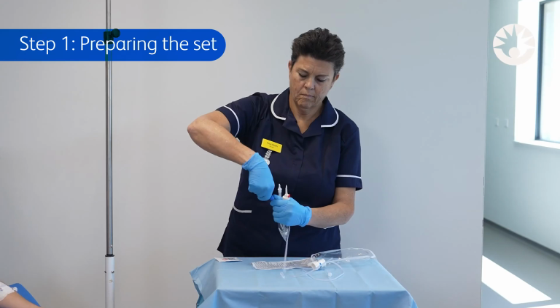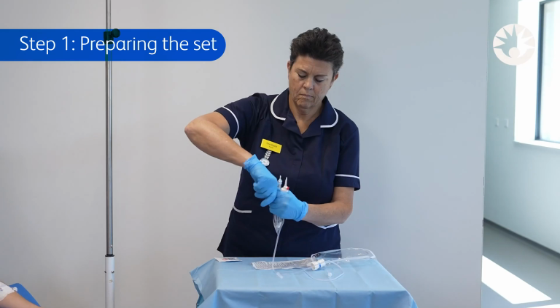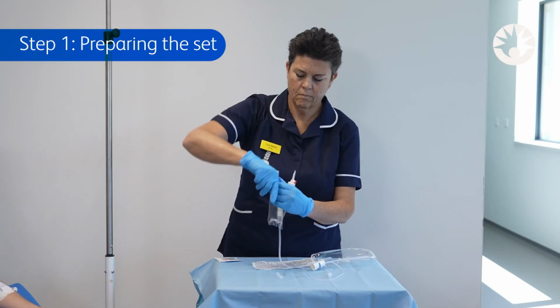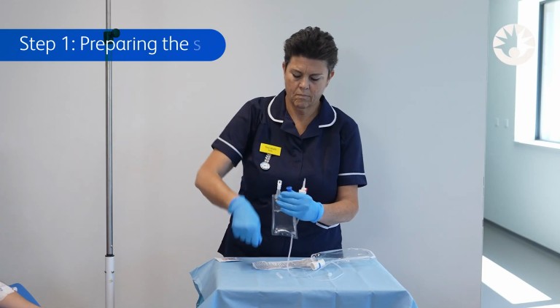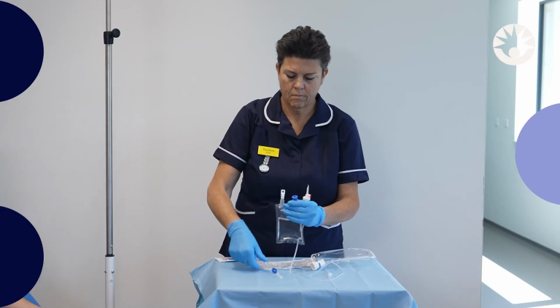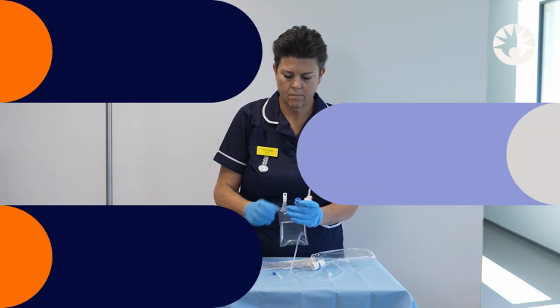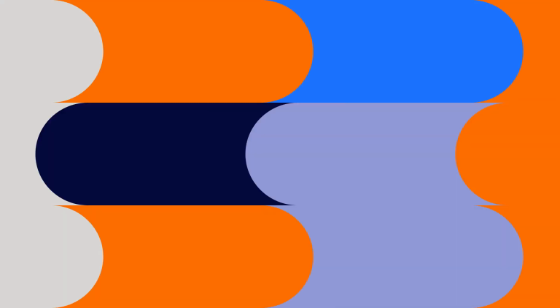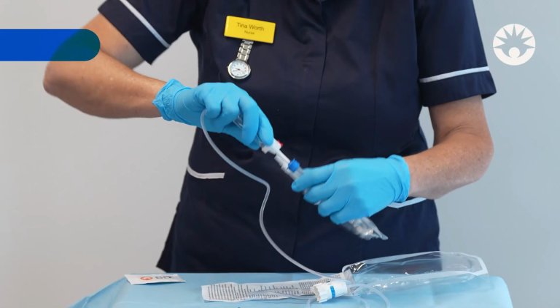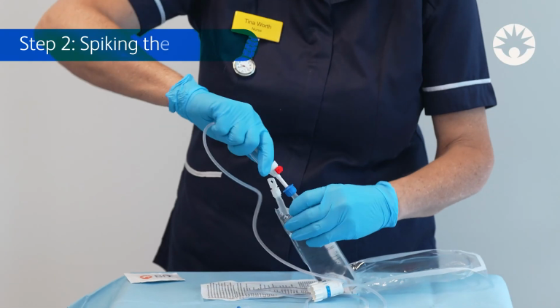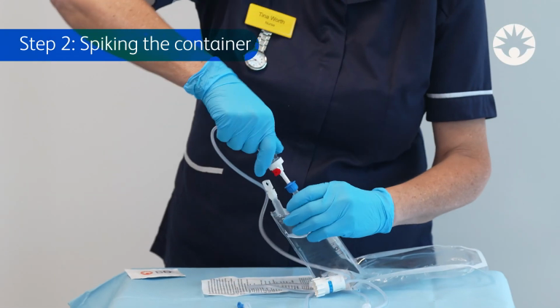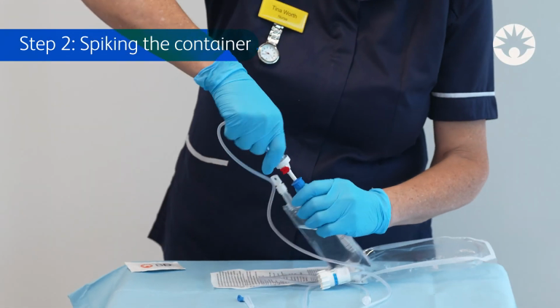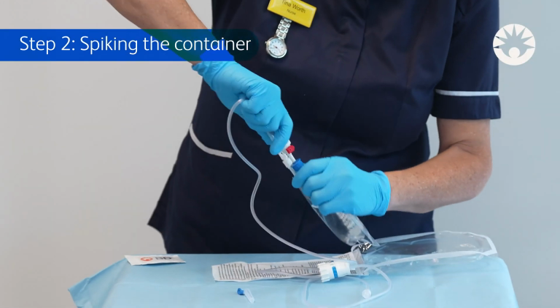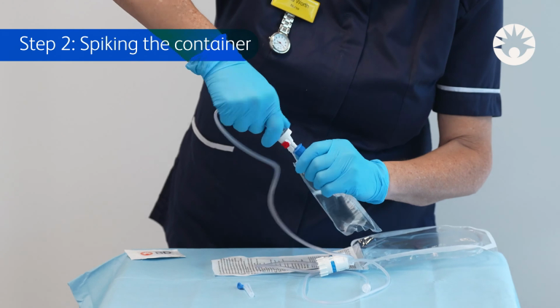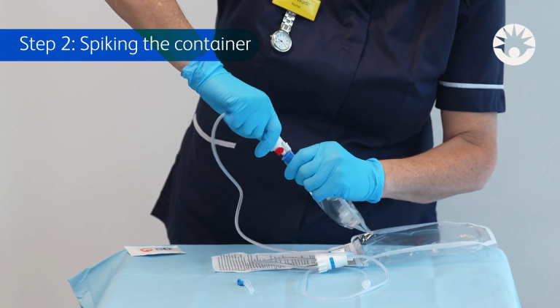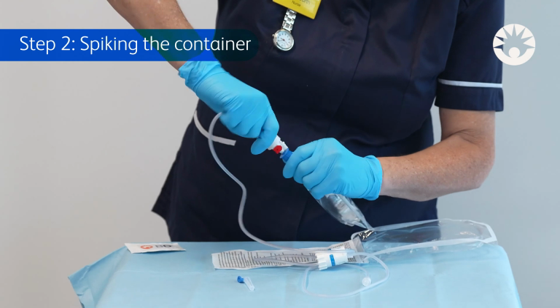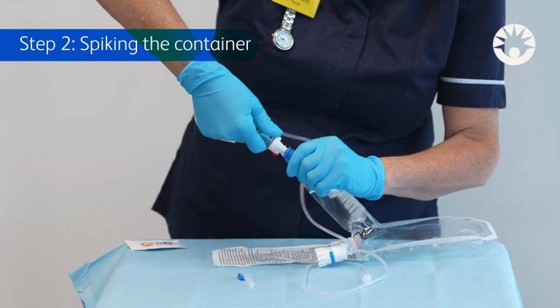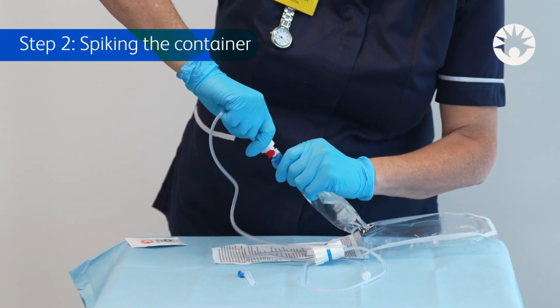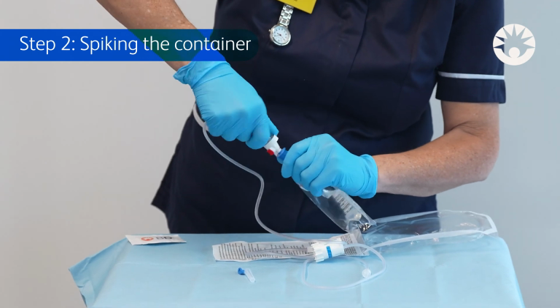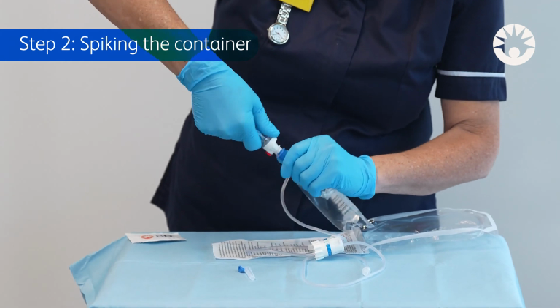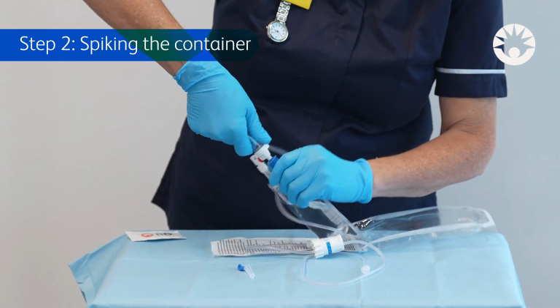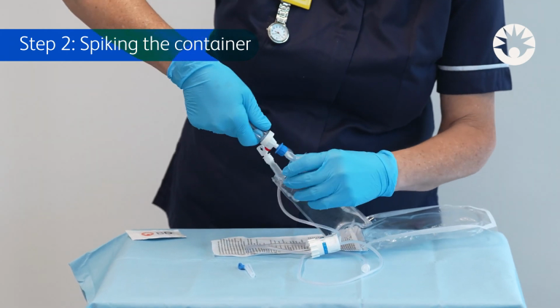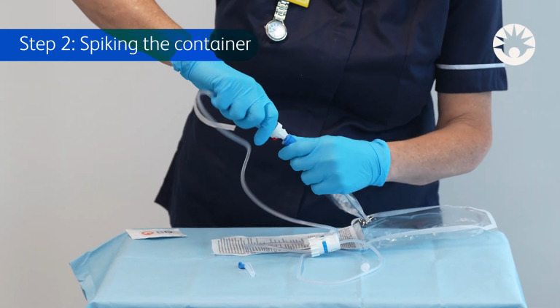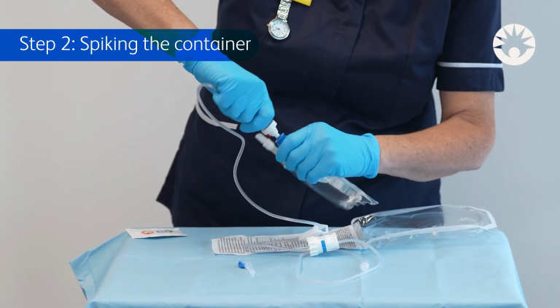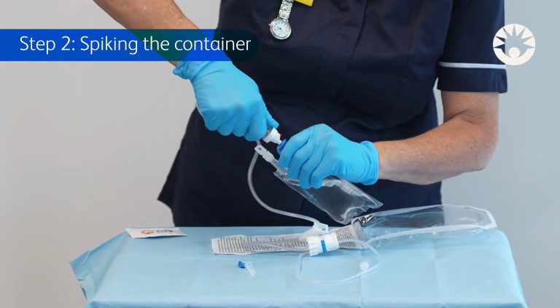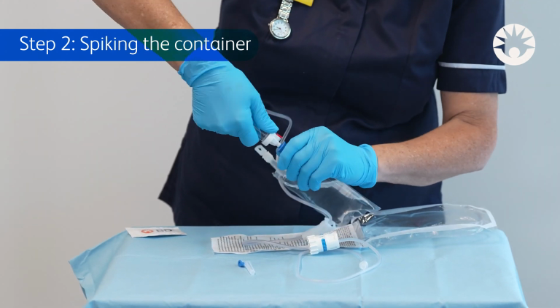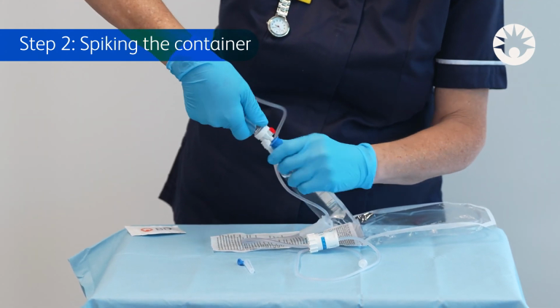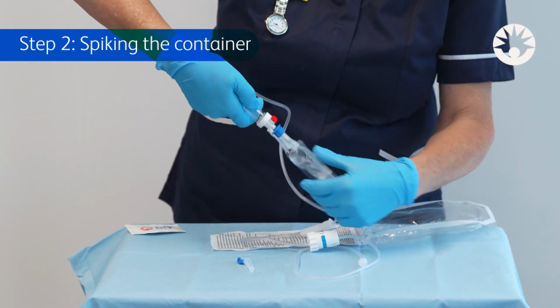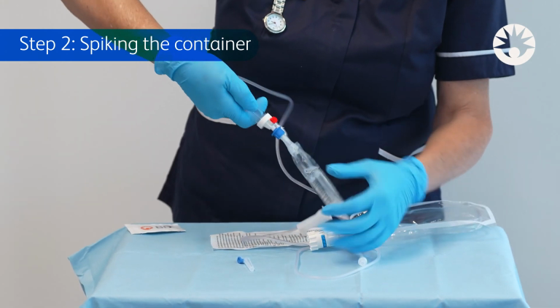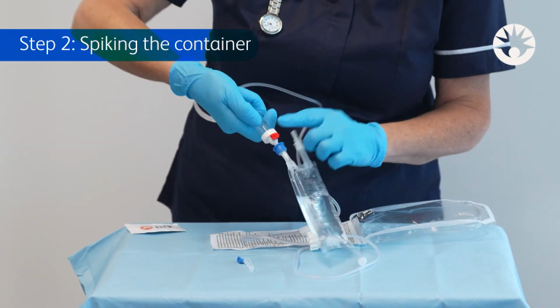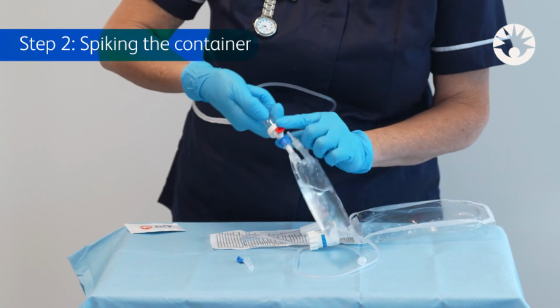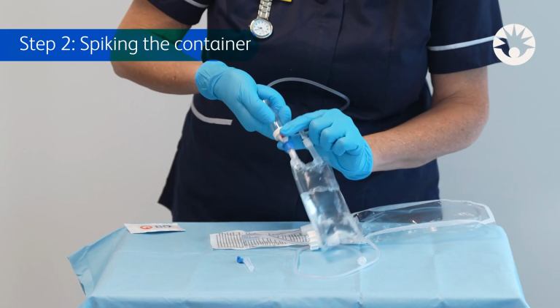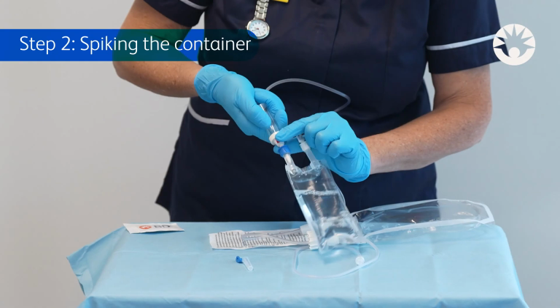Step 2: Spiking the container. For initial spike insertion, invert the fluid container and keep the air vent flap closed.